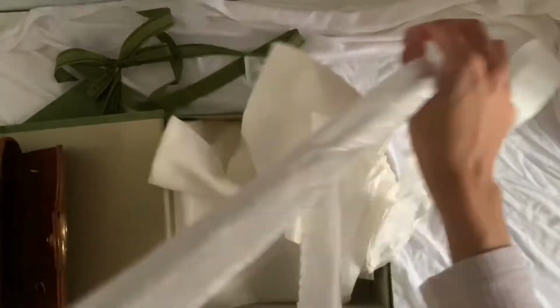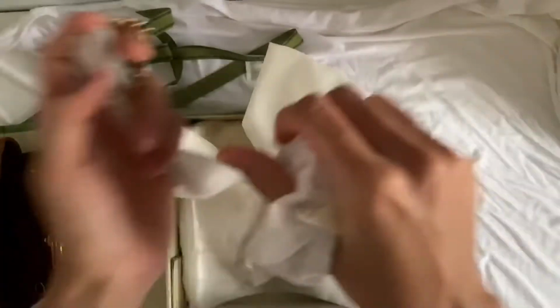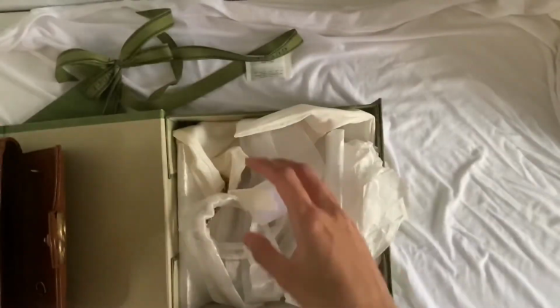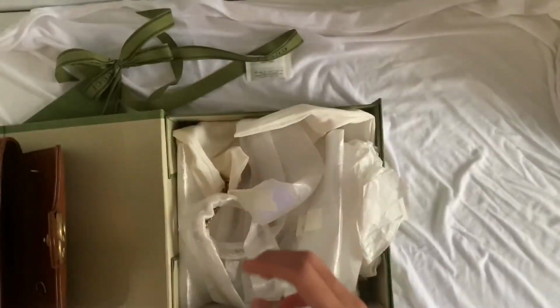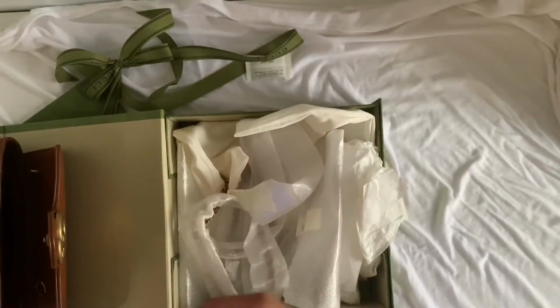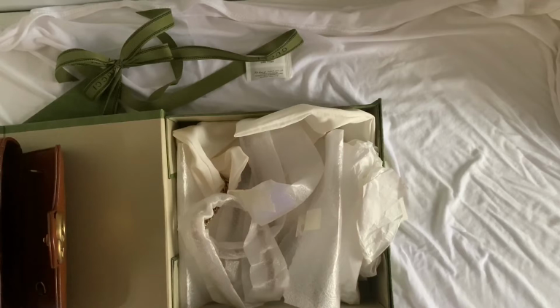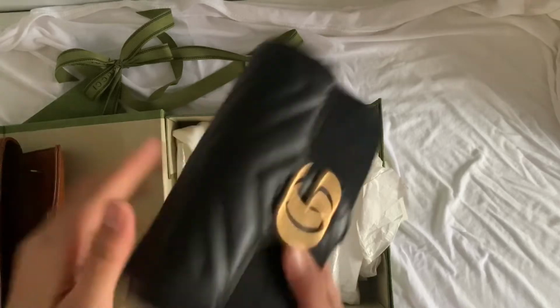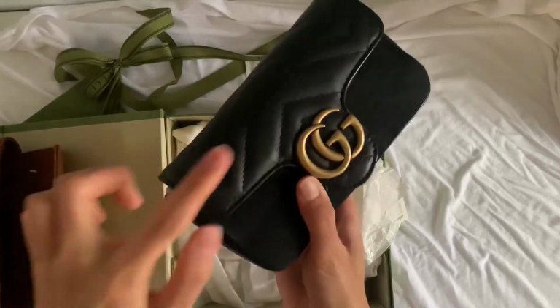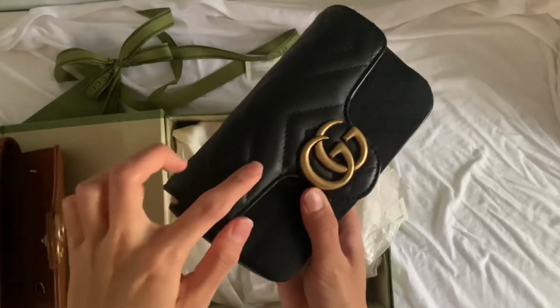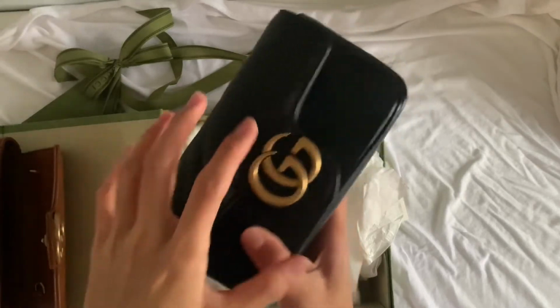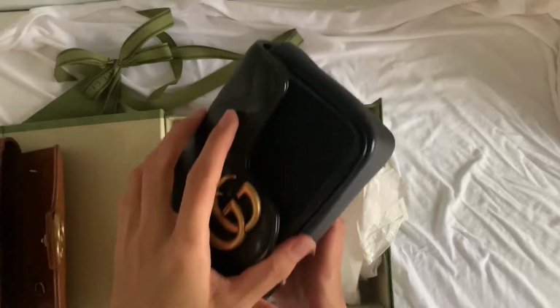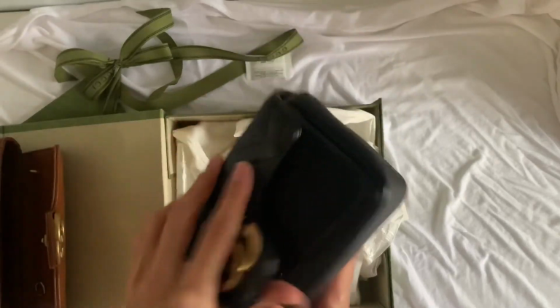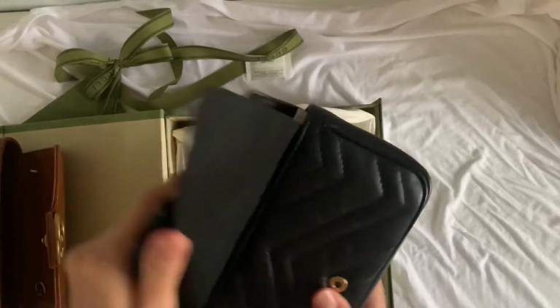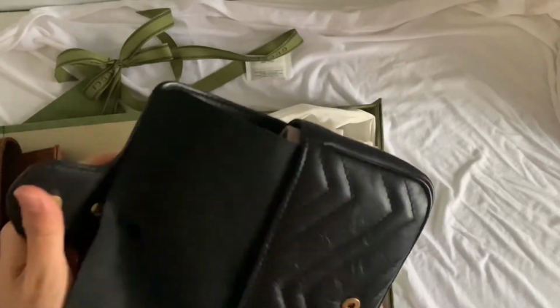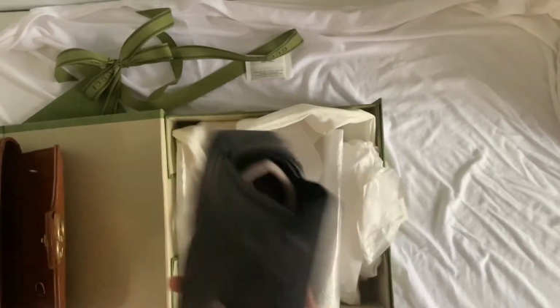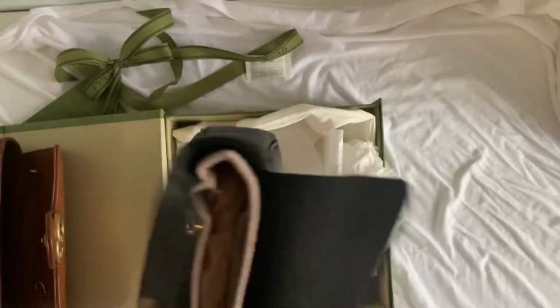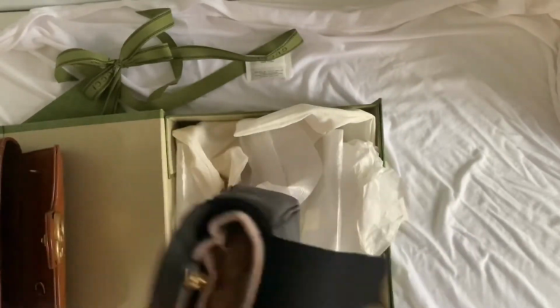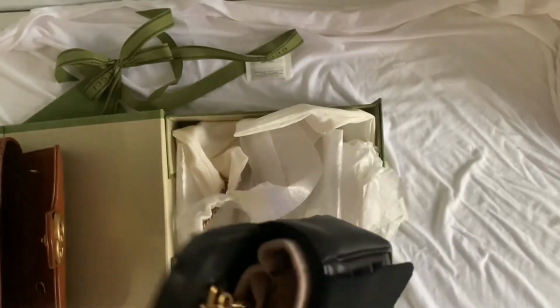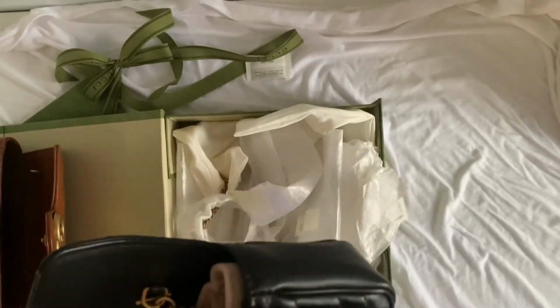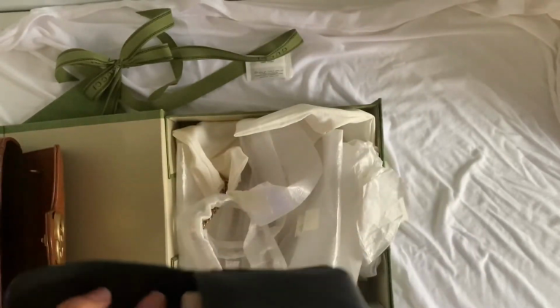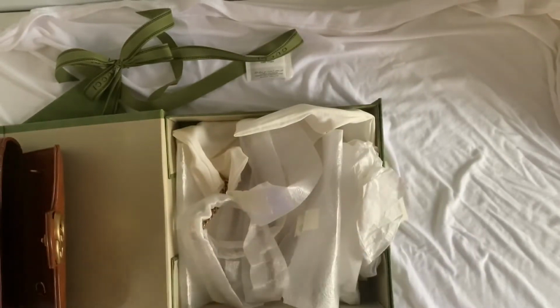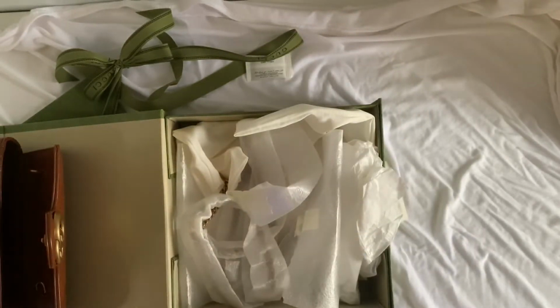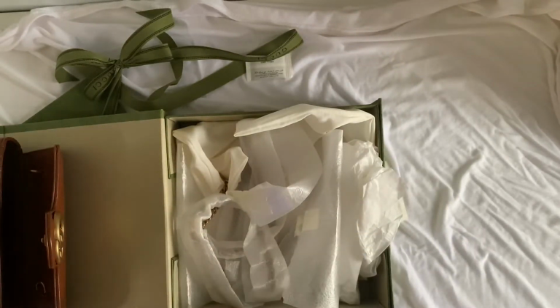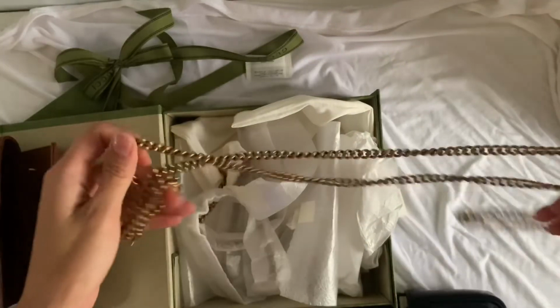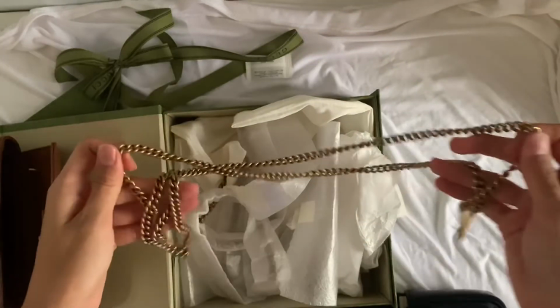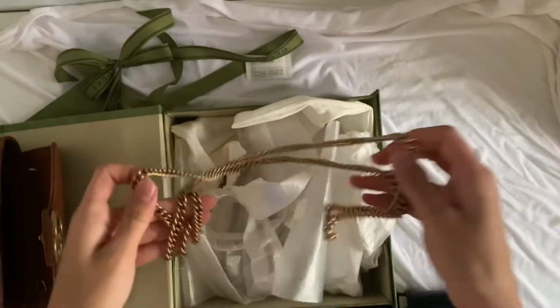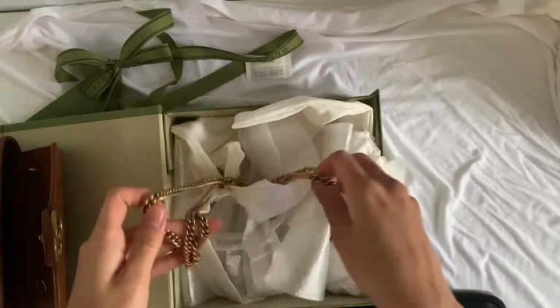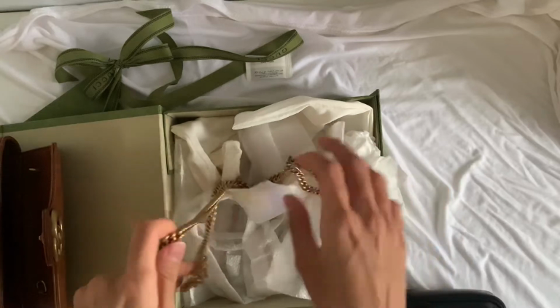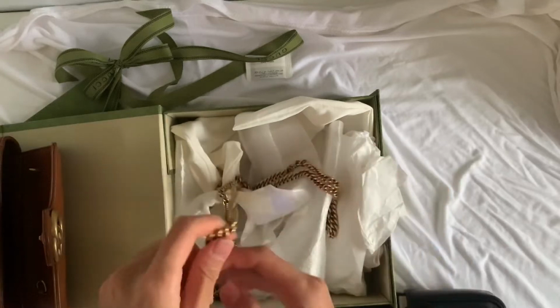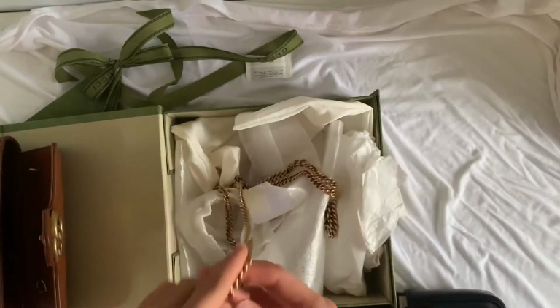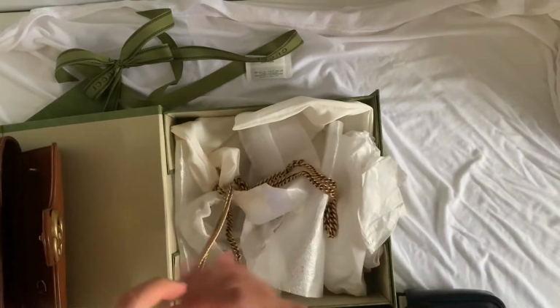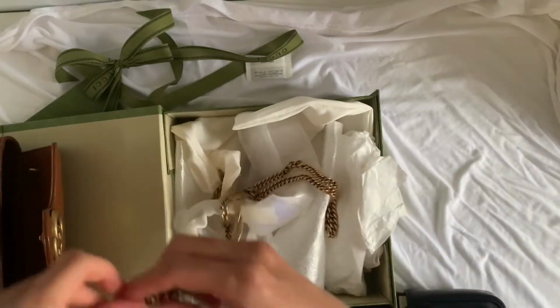This bag is so cute. I decided not to open a new chain because it's similar to my current Gucci Marmont chain, so I'm just going to detach it from that bag and attach it to my new bag.